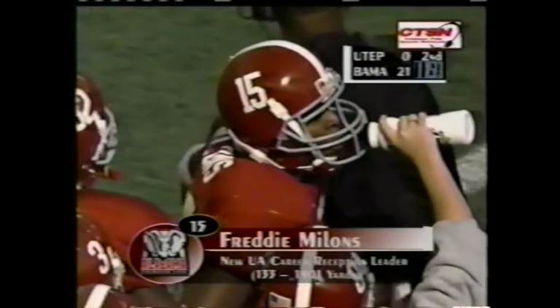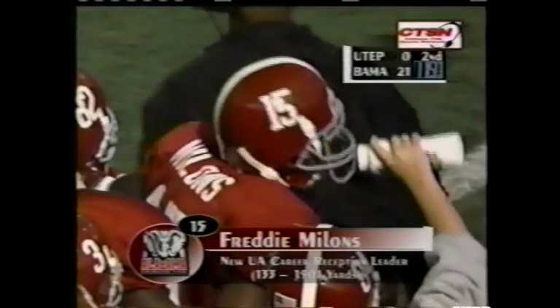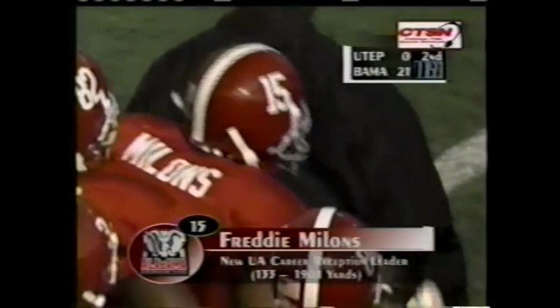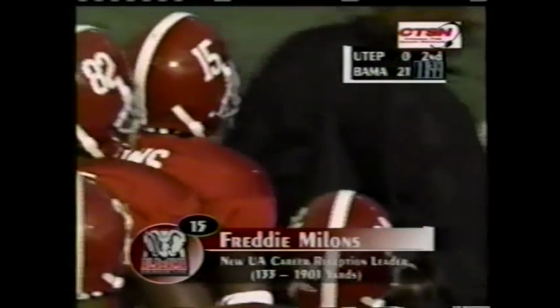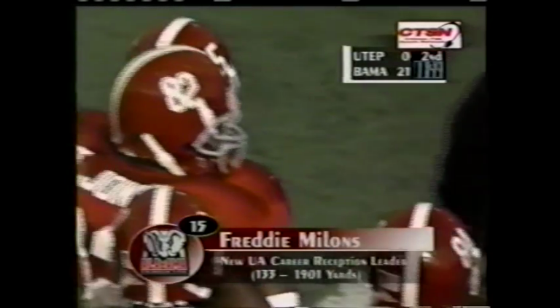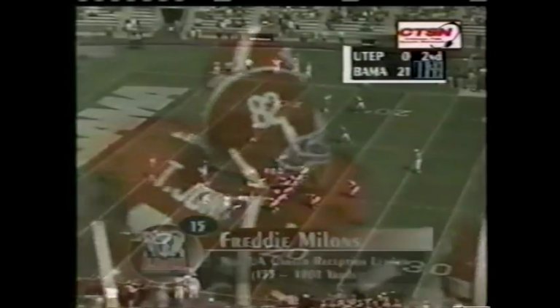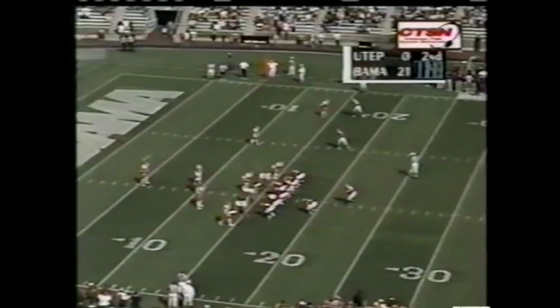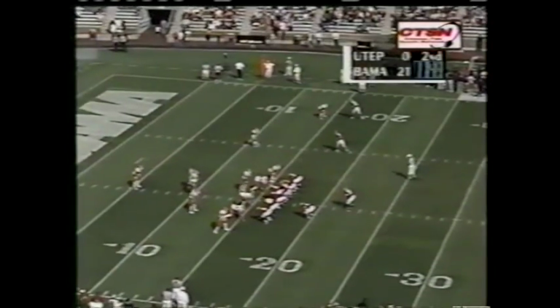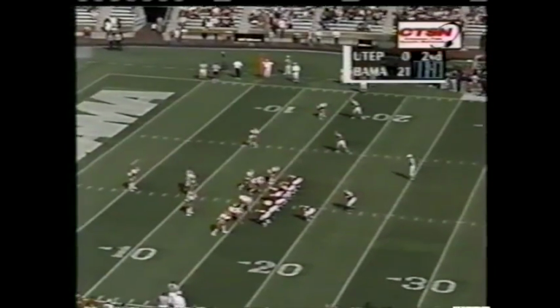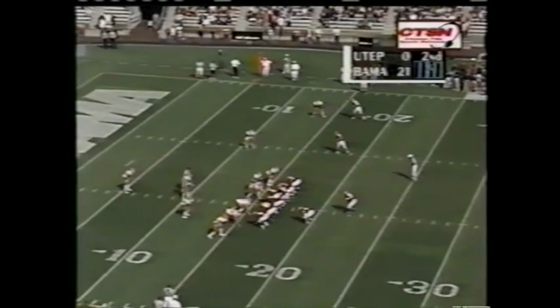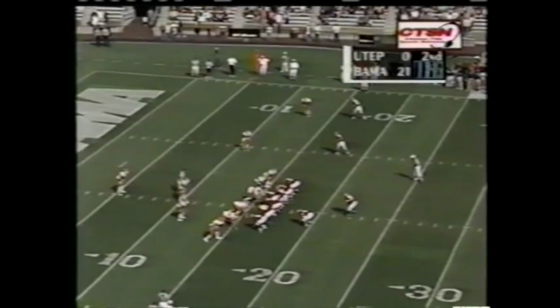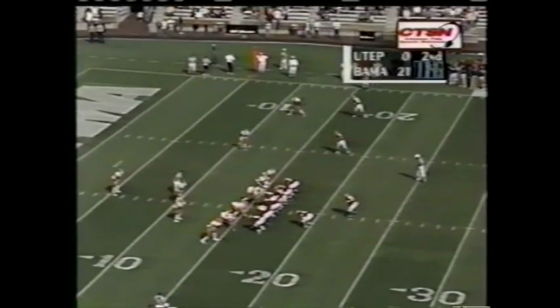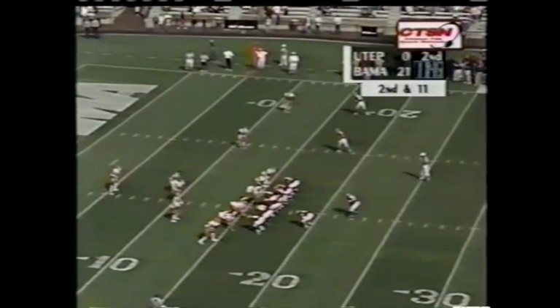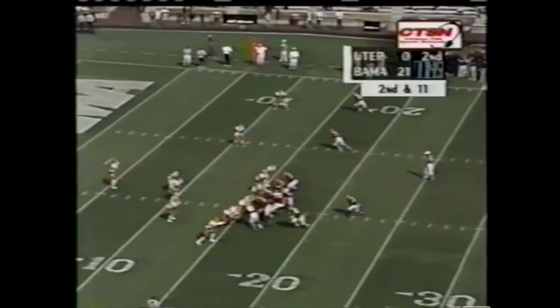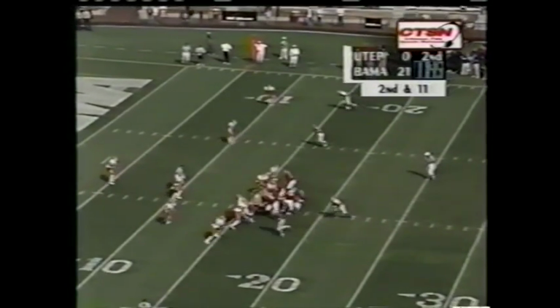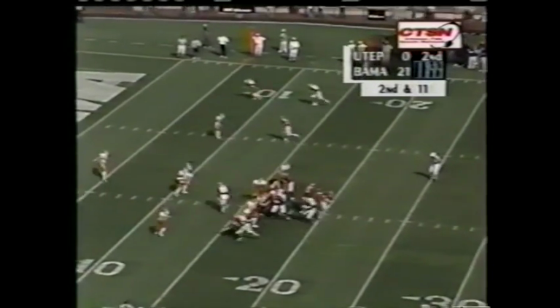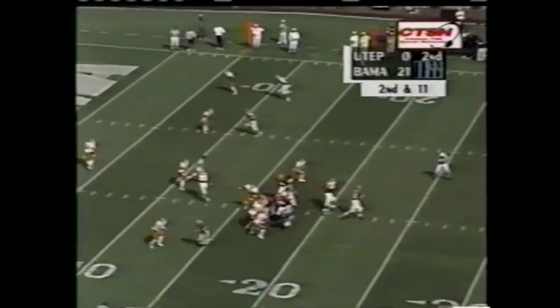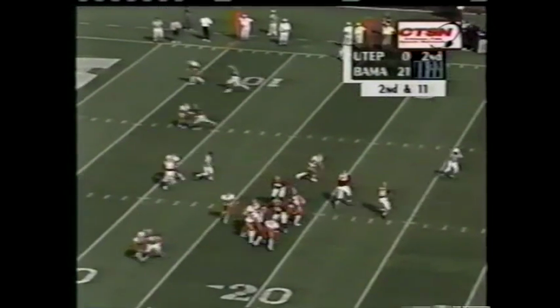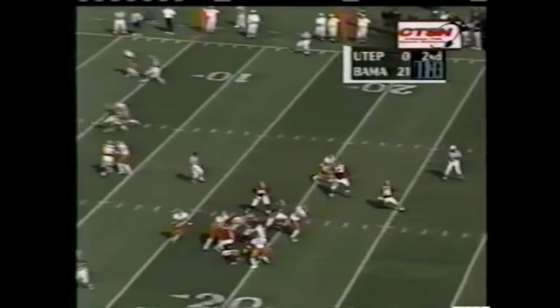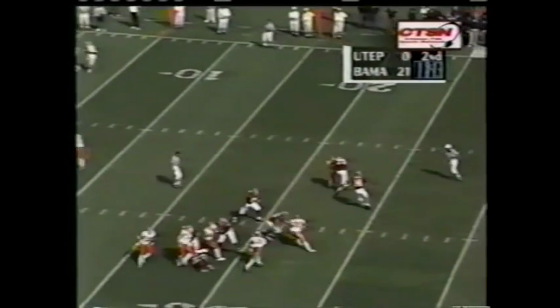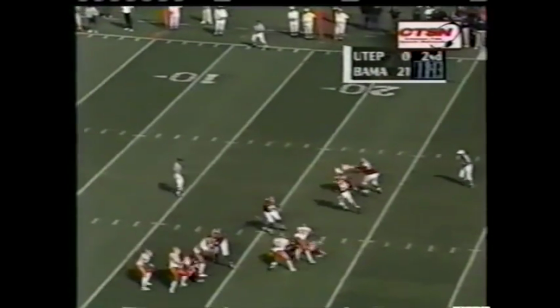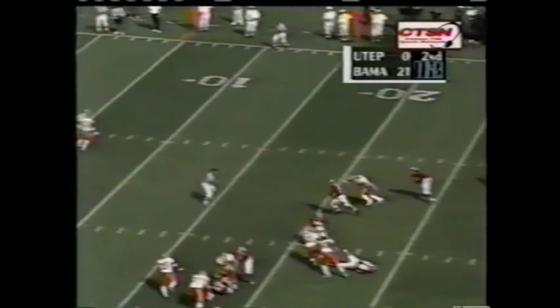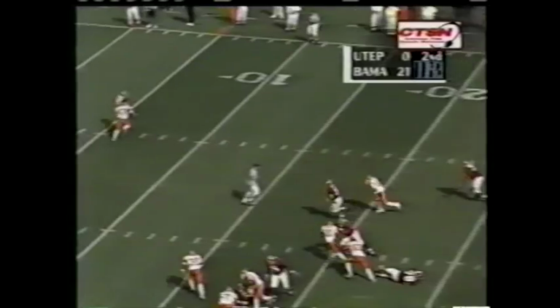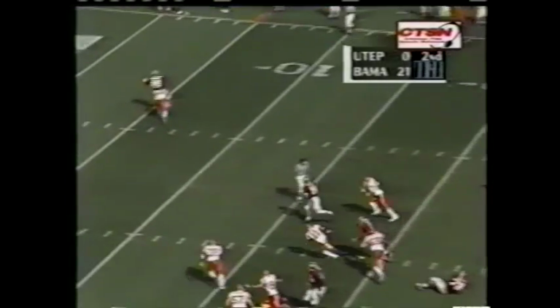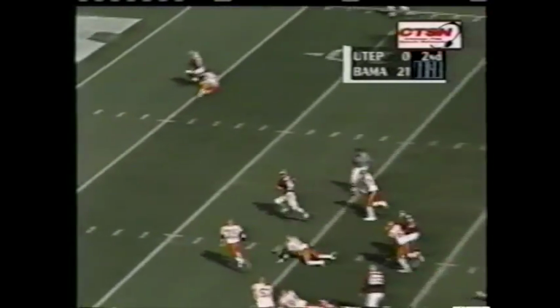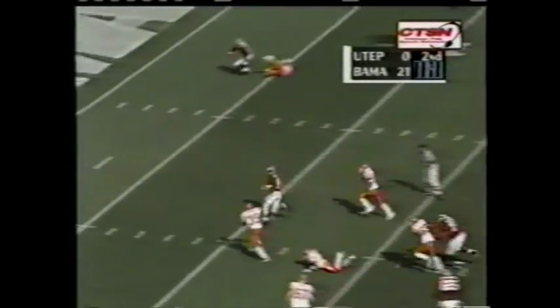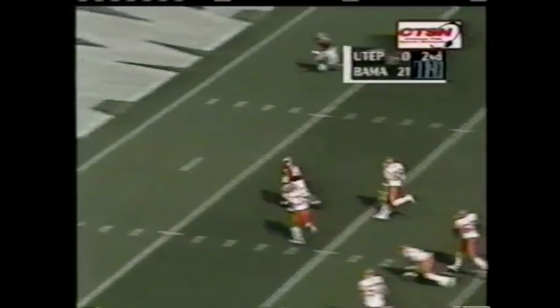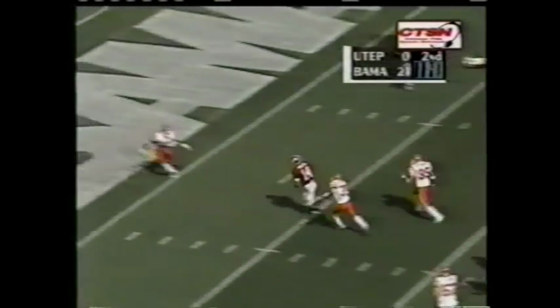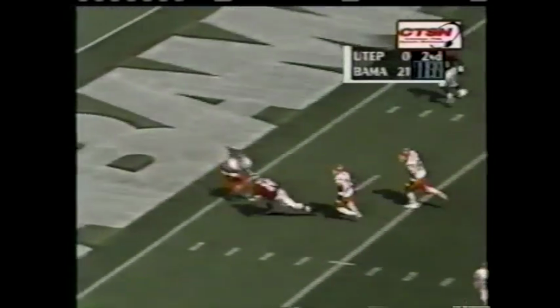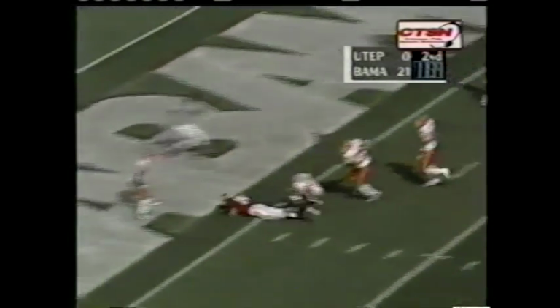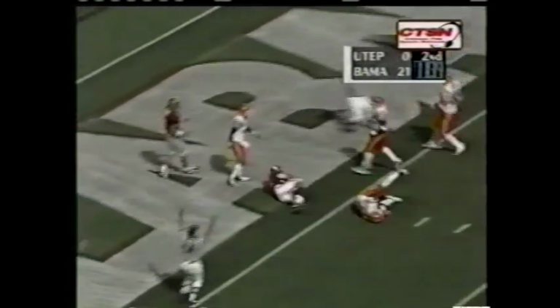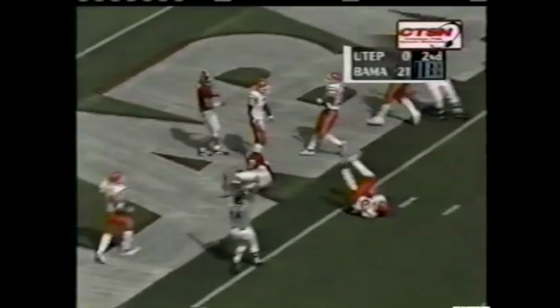There you see Freddie Millens — 133 catches in his Alabama career. Watts on the bootleg will have a lot of running room. Tyler Watts, touchdown.